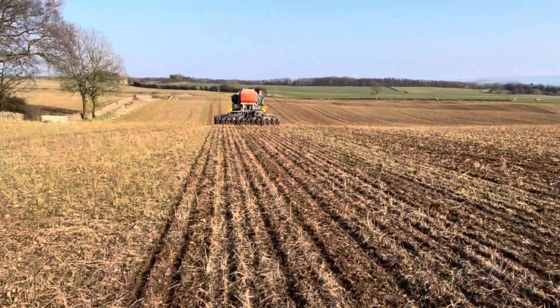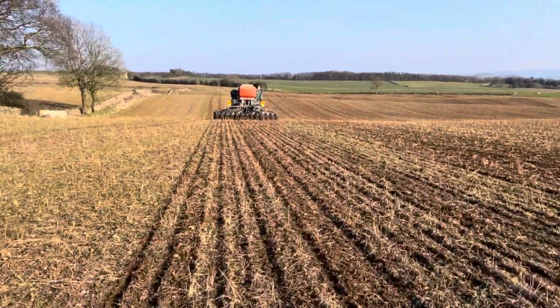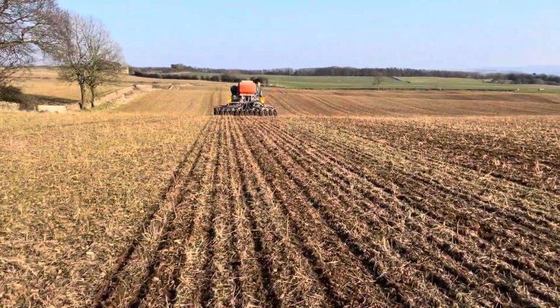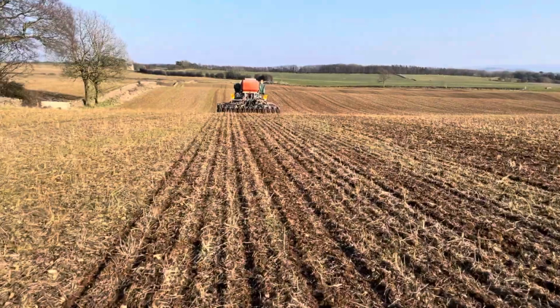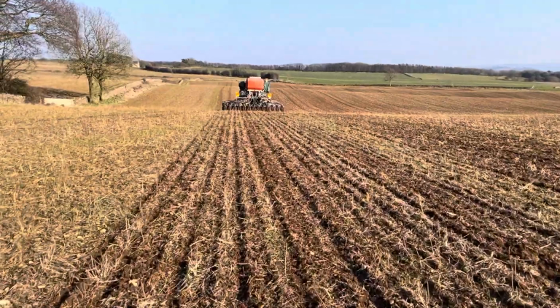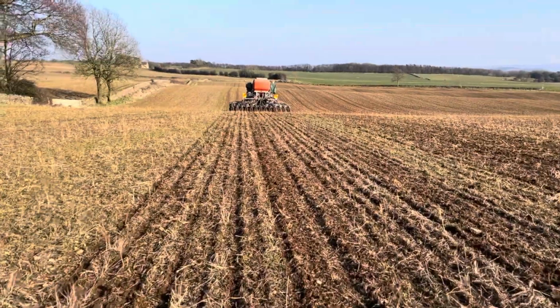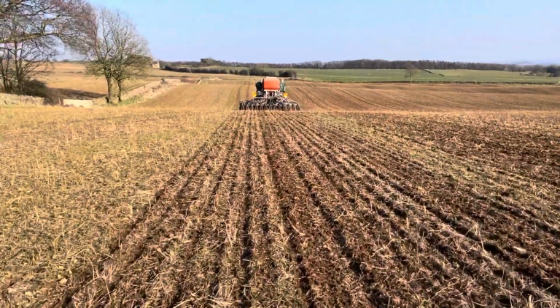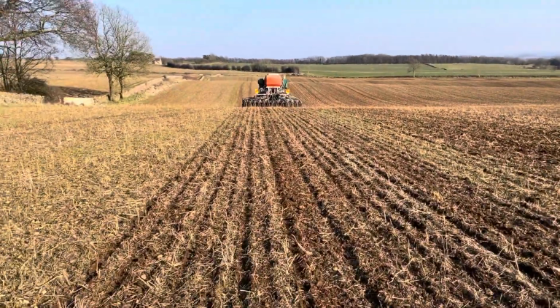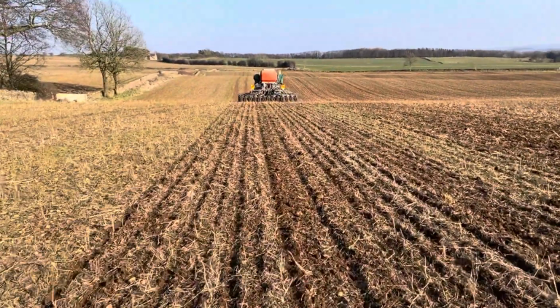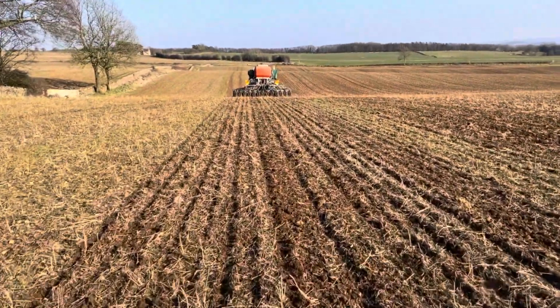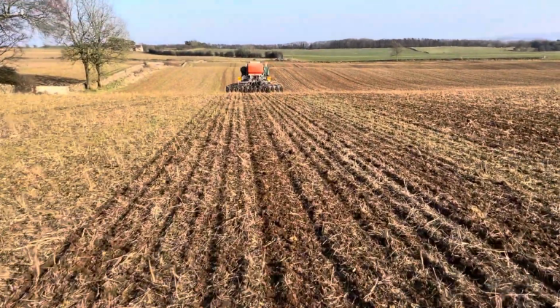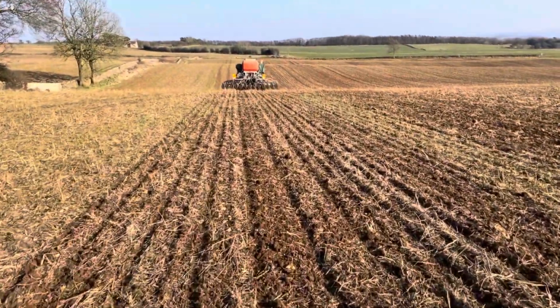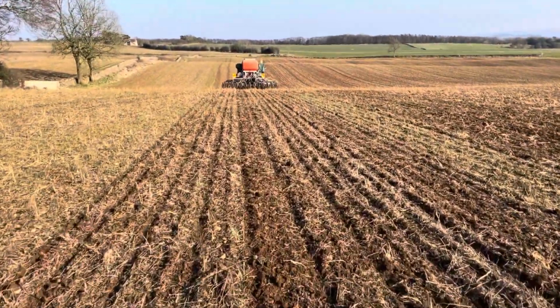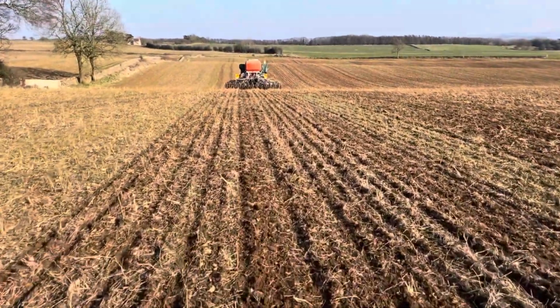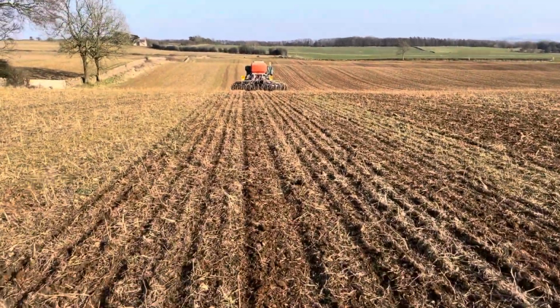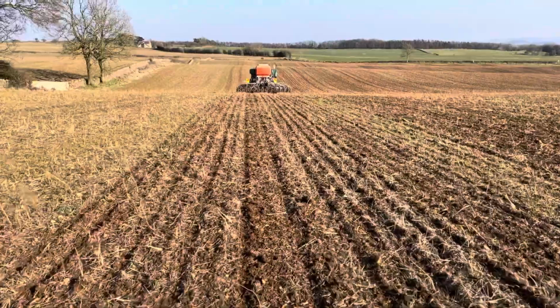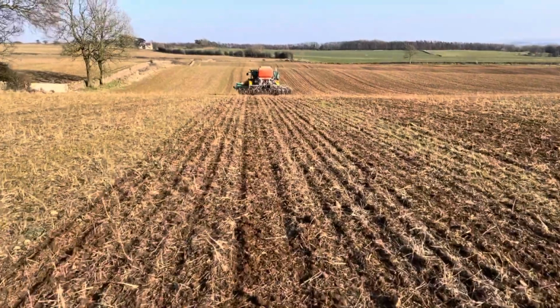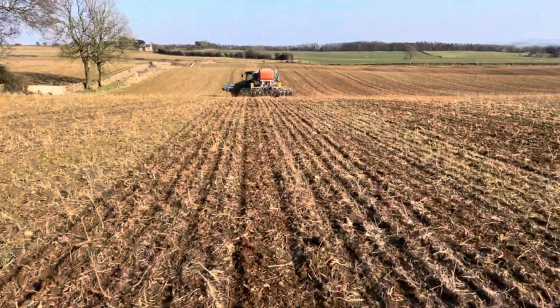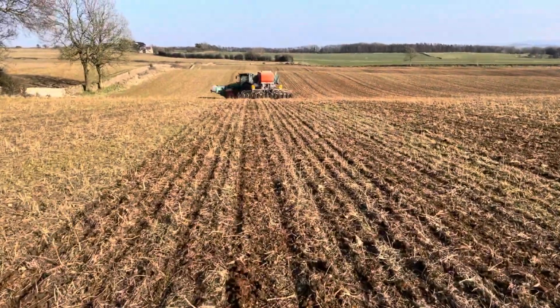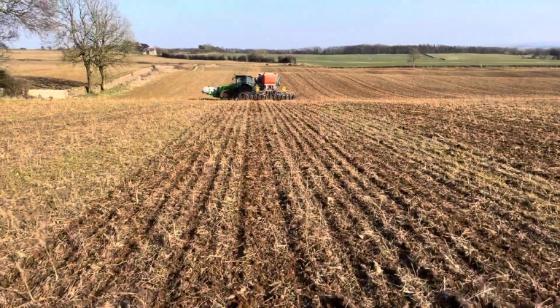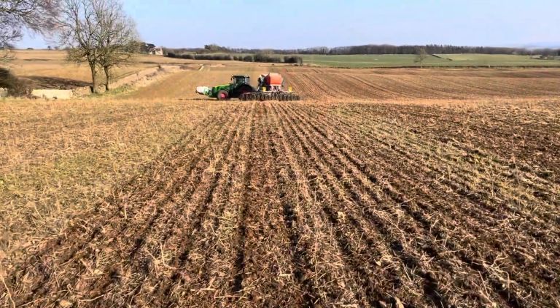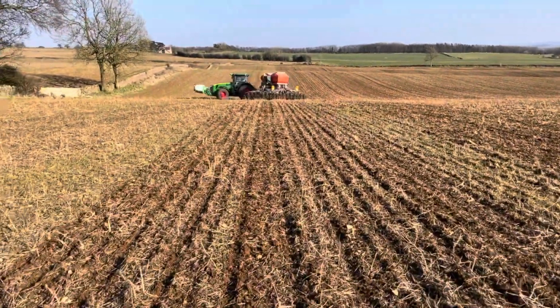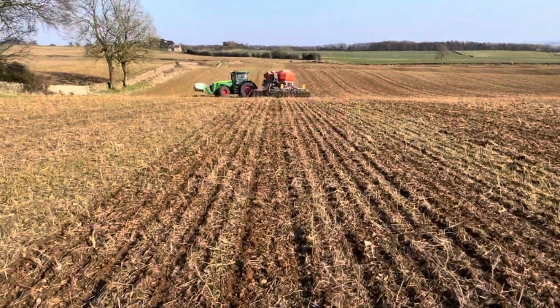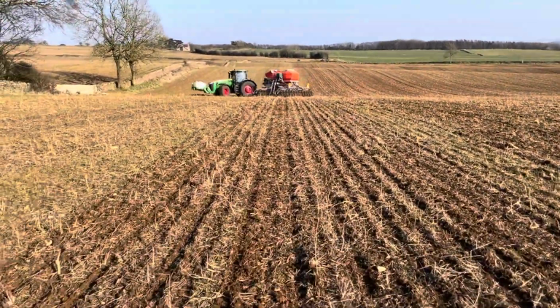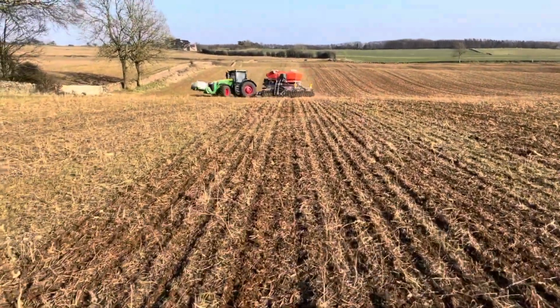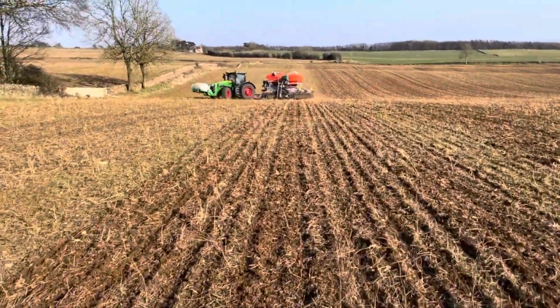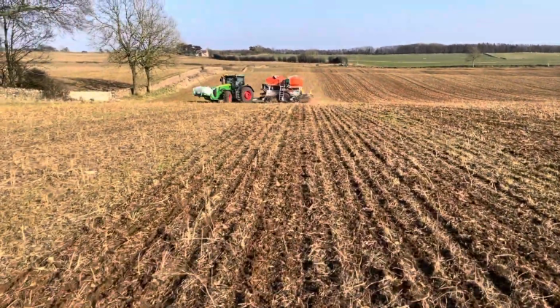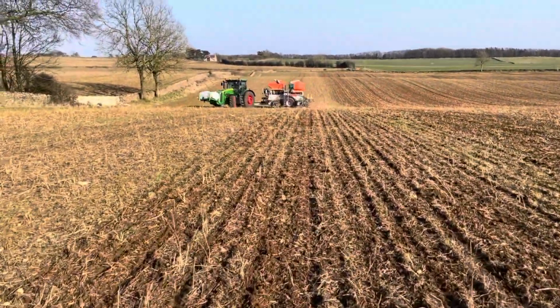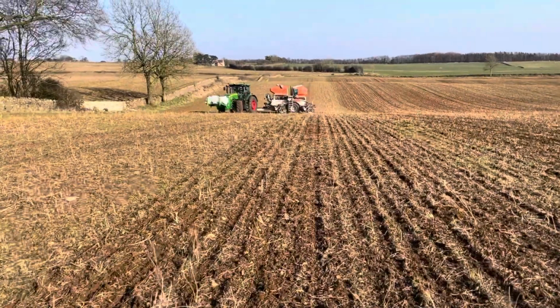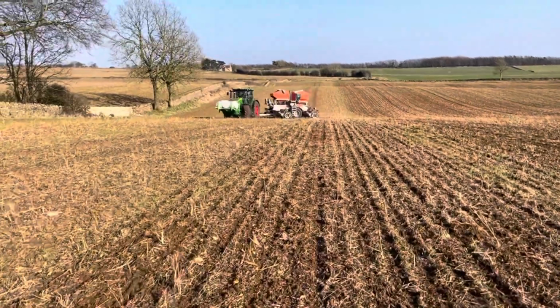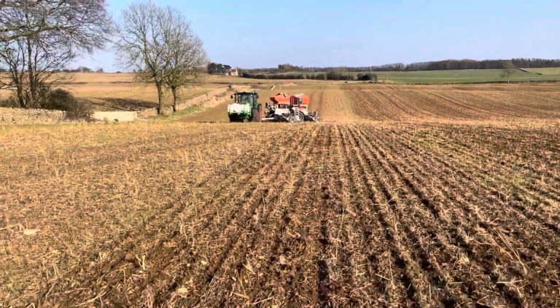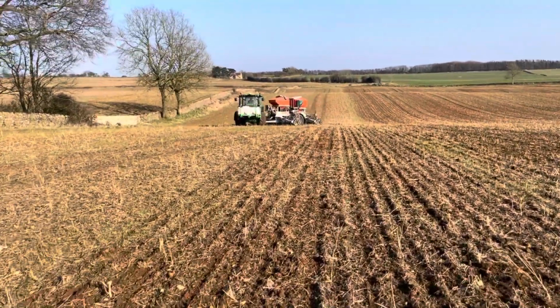Really interested to see how this develops and ultimately how it yields. But it's about the margin at the end of the day and our impact on the environment.